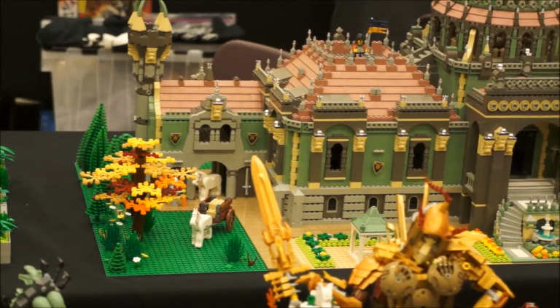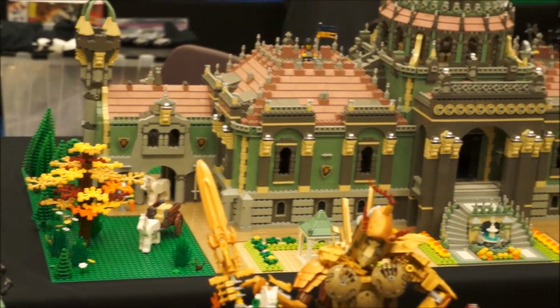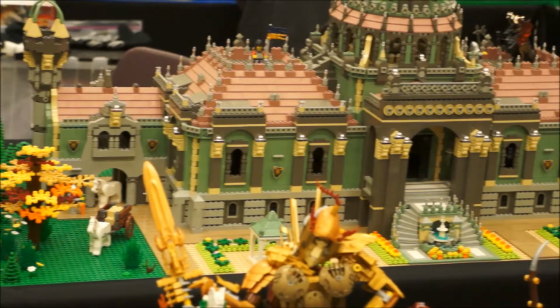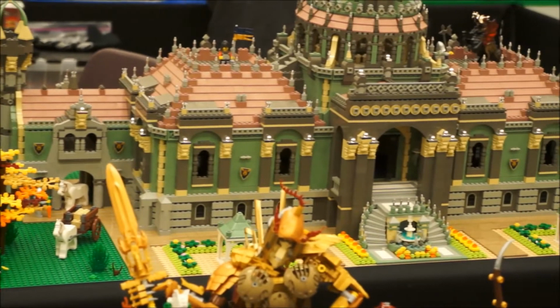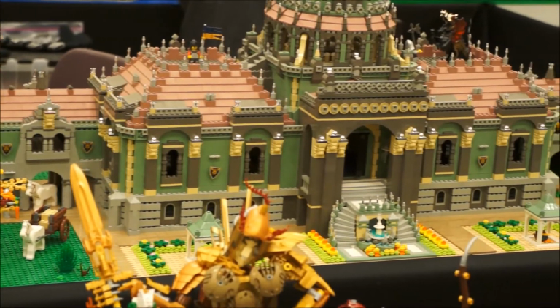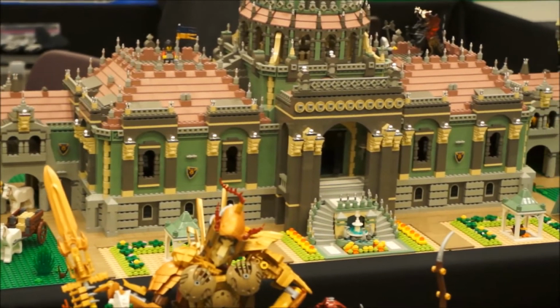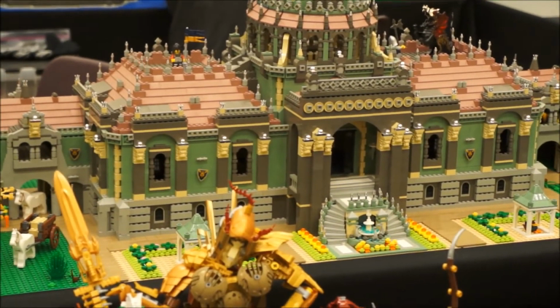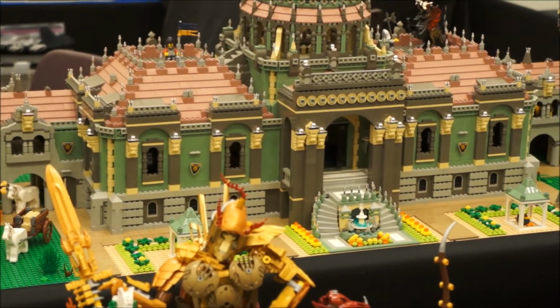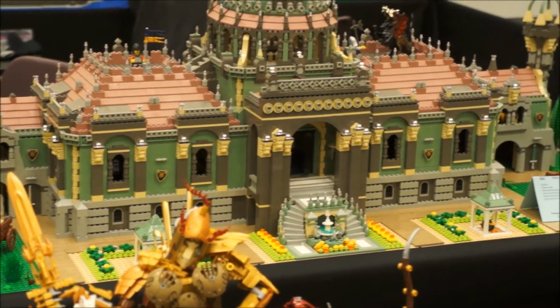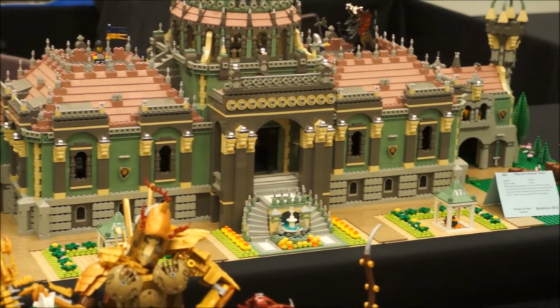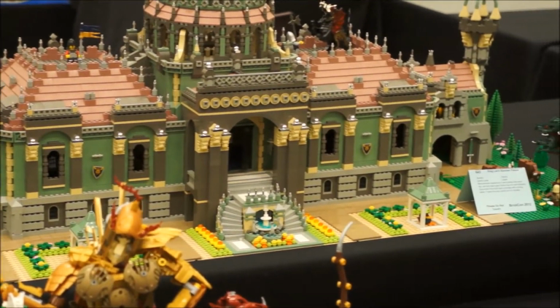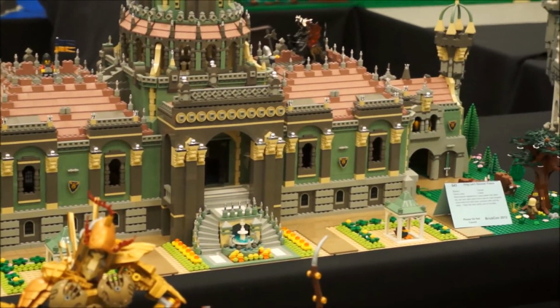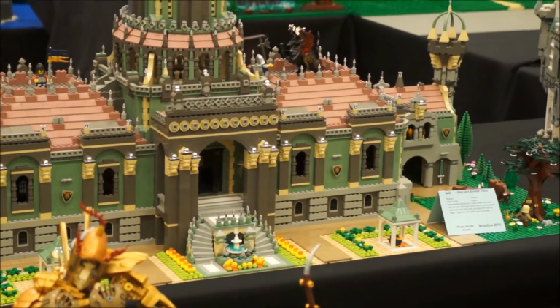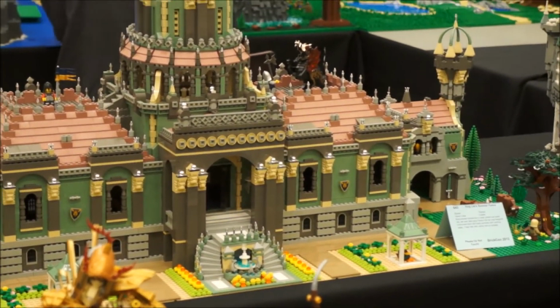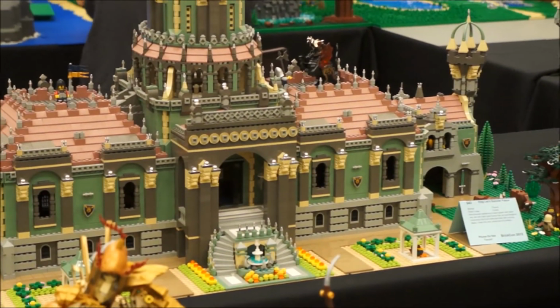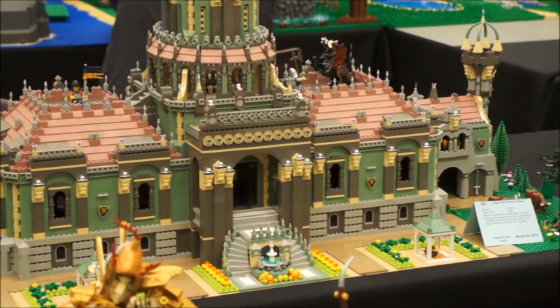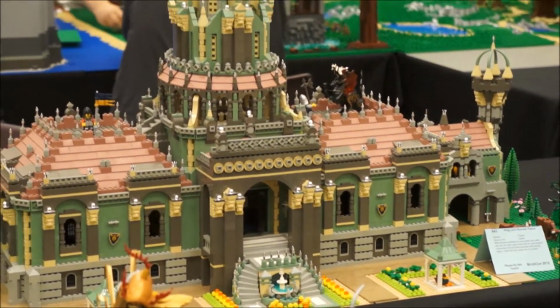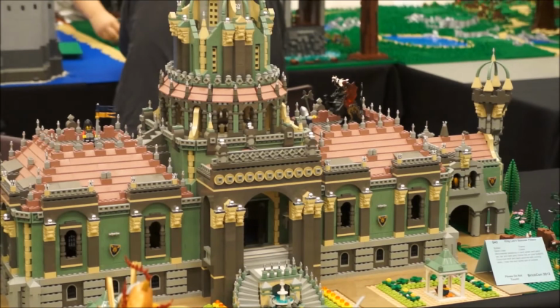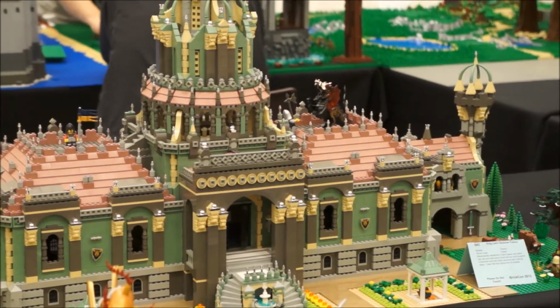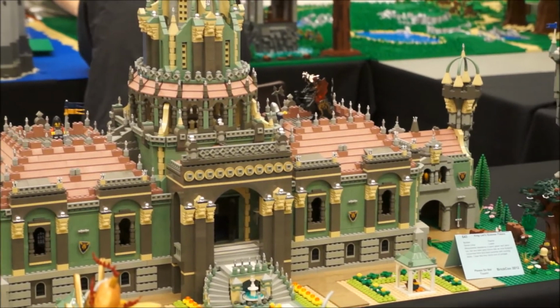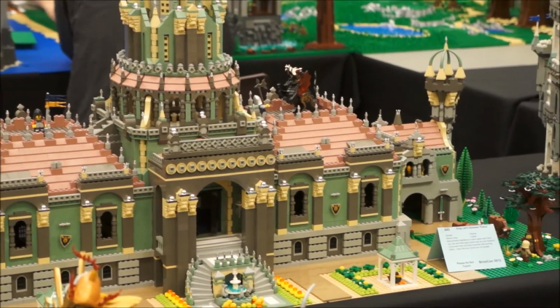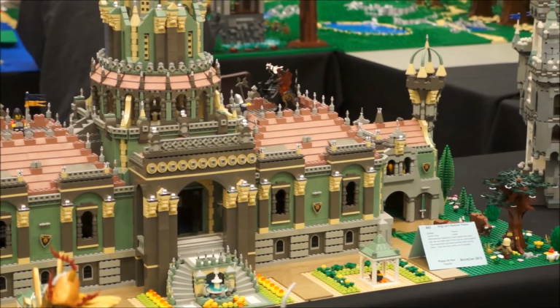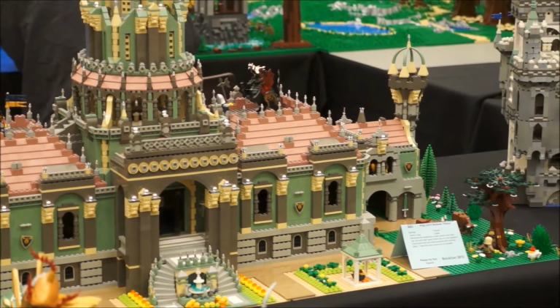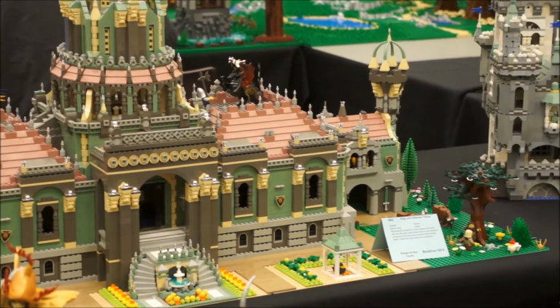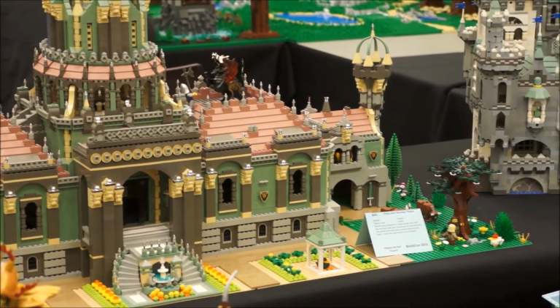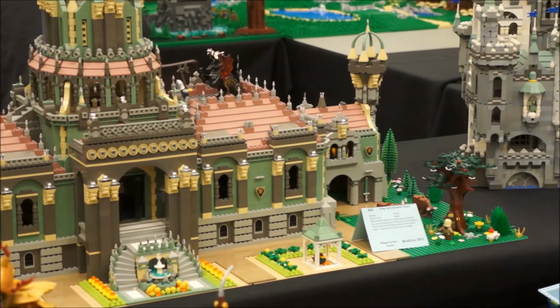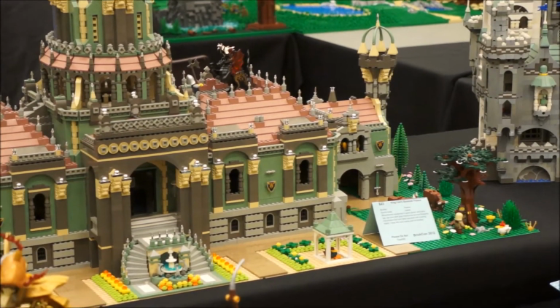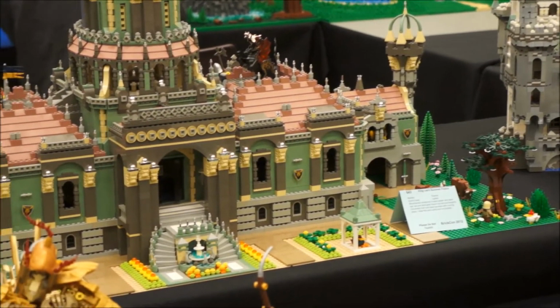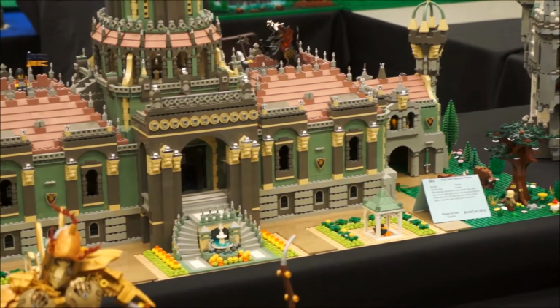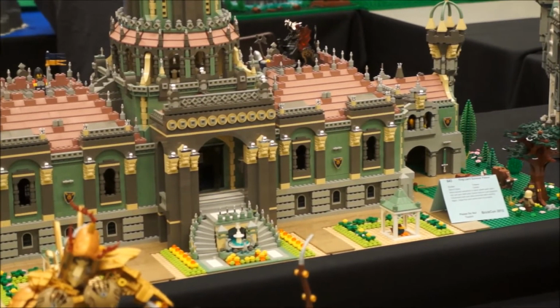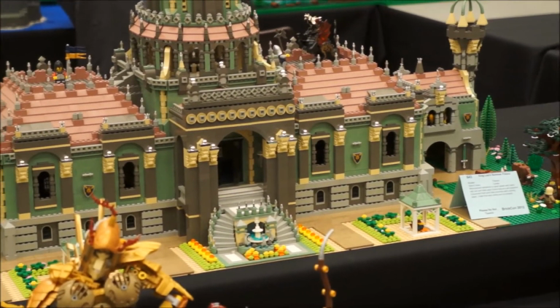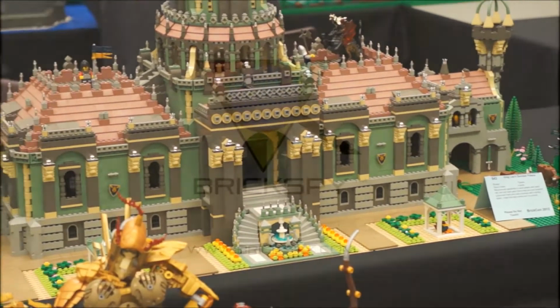Moving on to Zoe's Summer Palace, which is beautiful too. Of course it's cool. I've never seen this one. The baseline level has a lot going on. We're seeing this one for the first time. It's great.